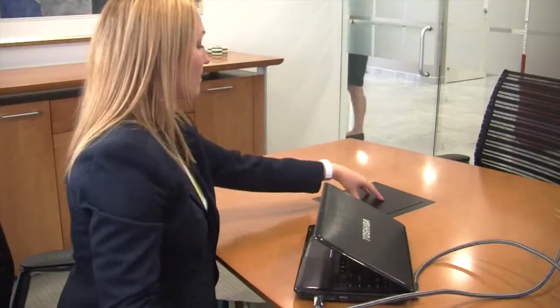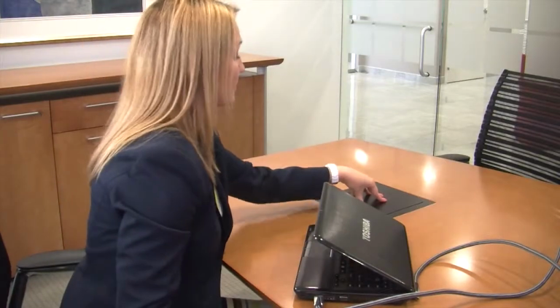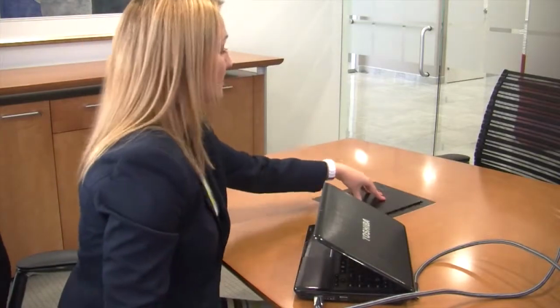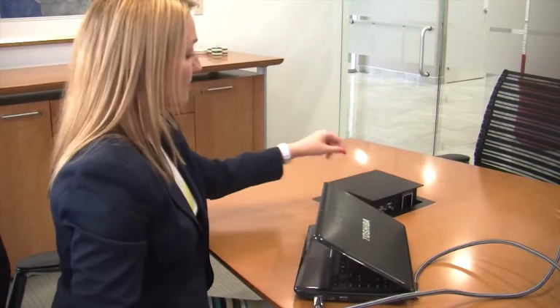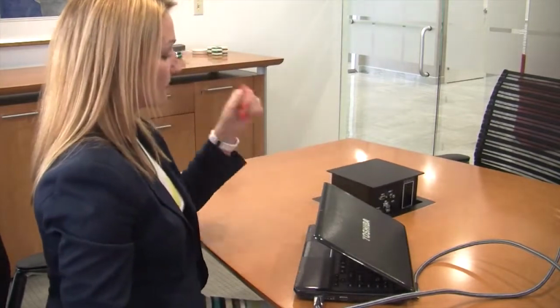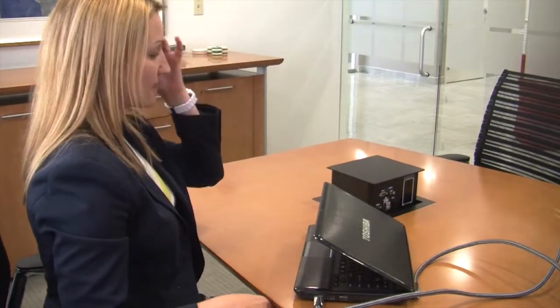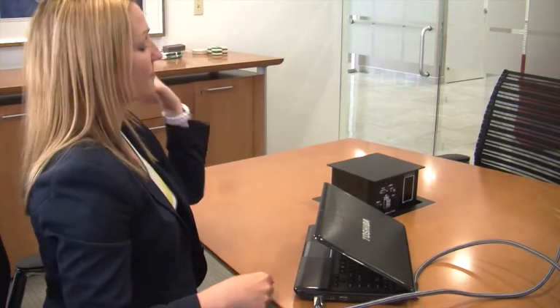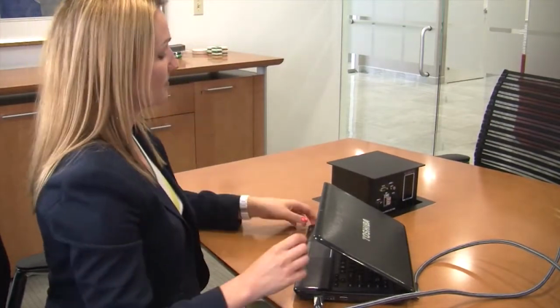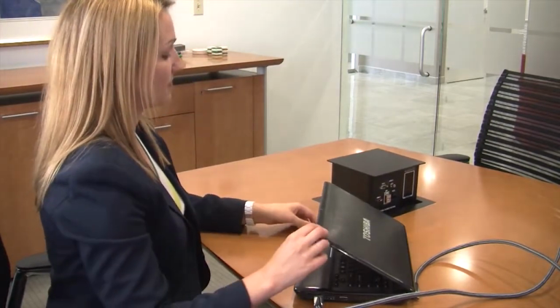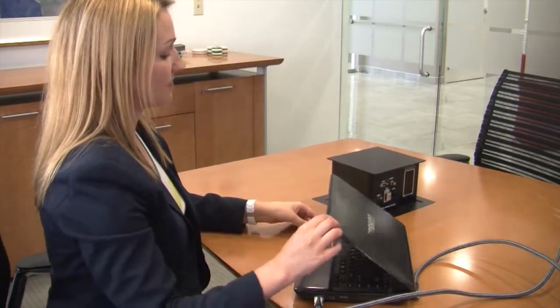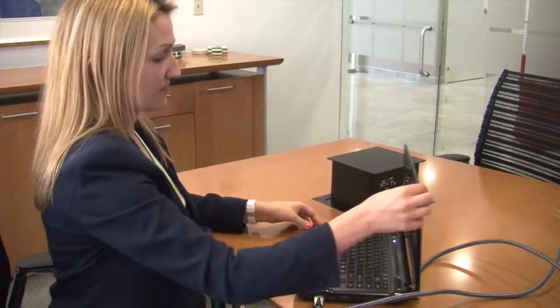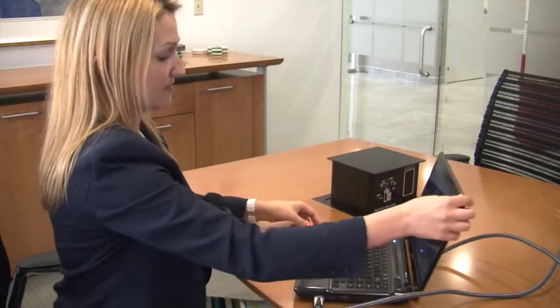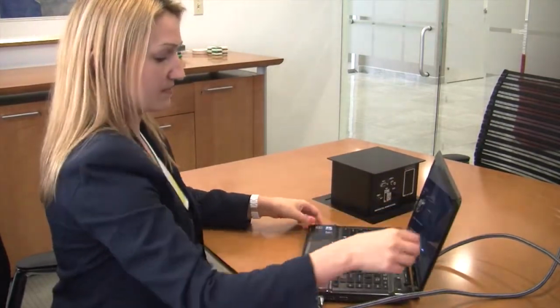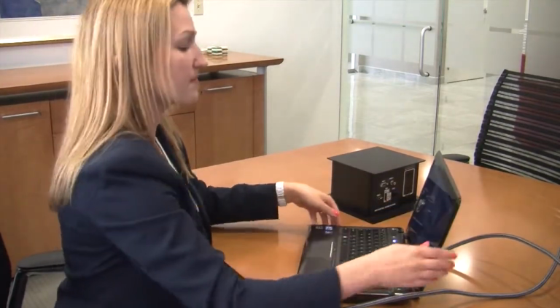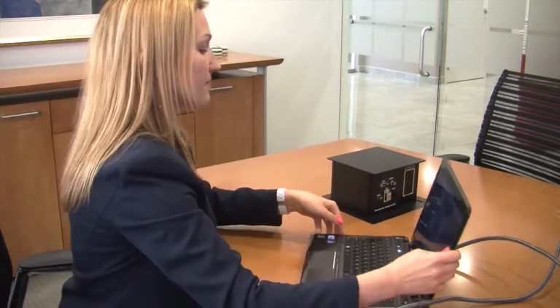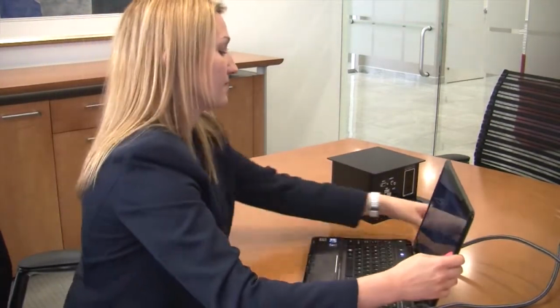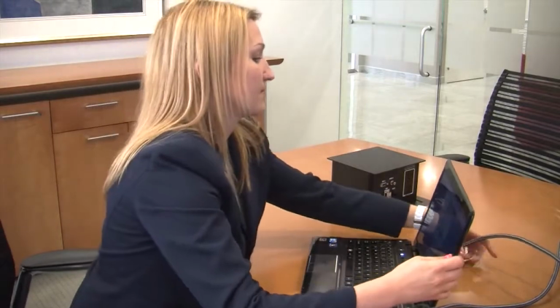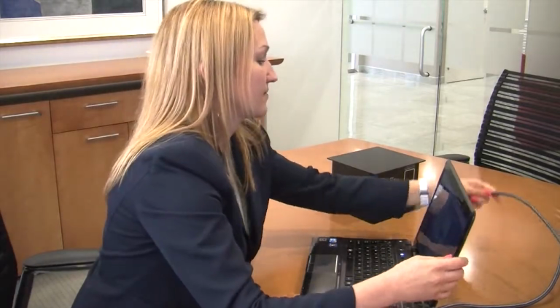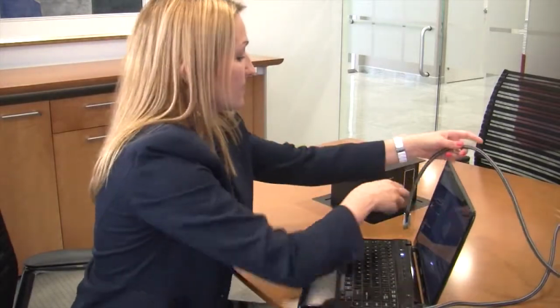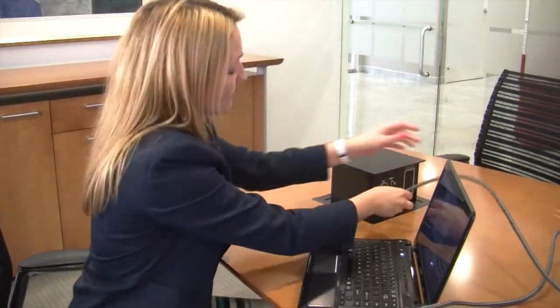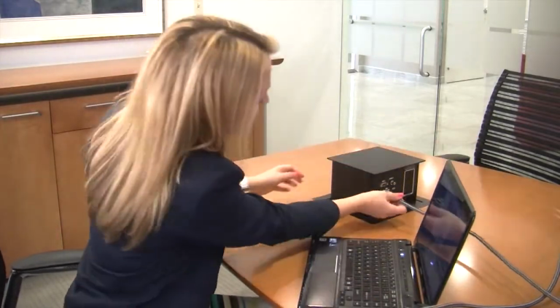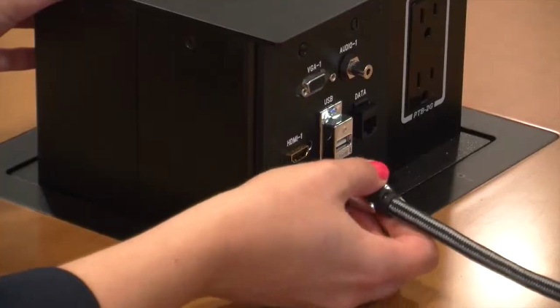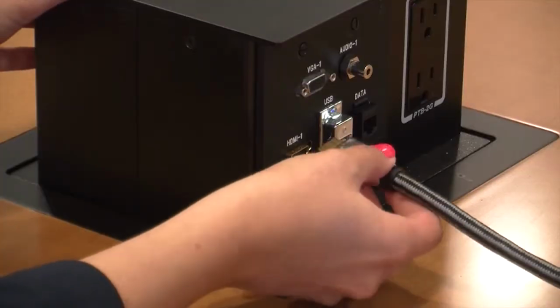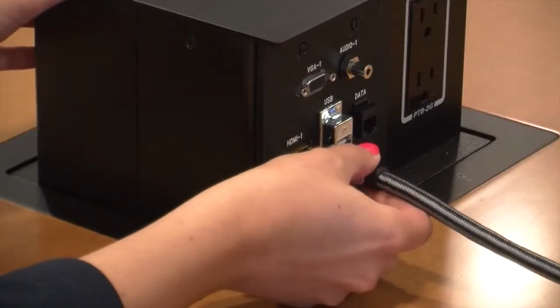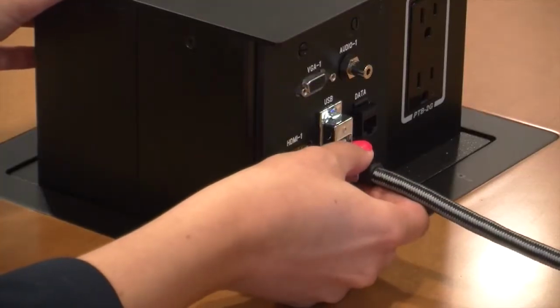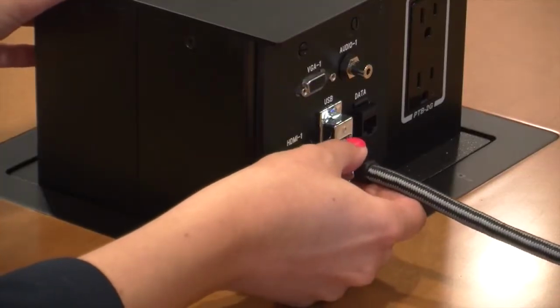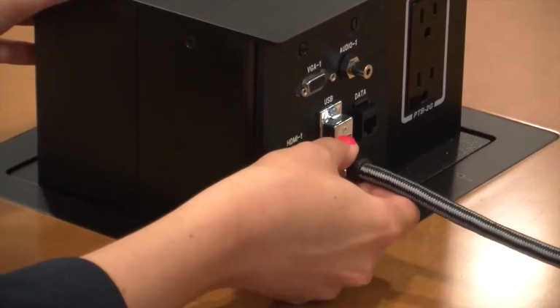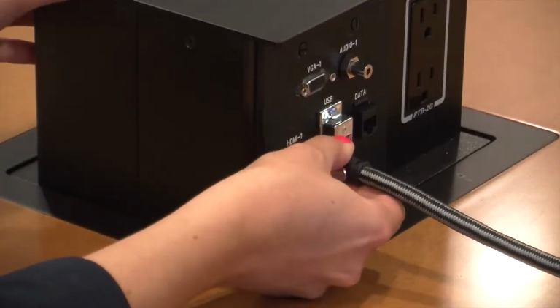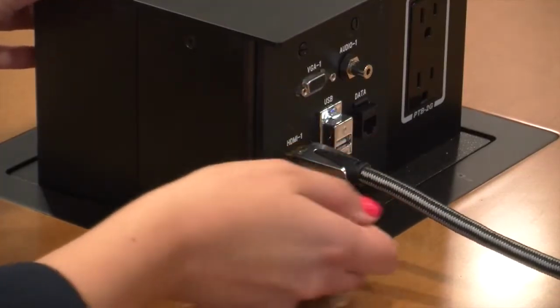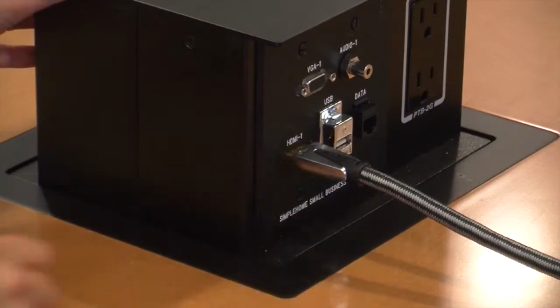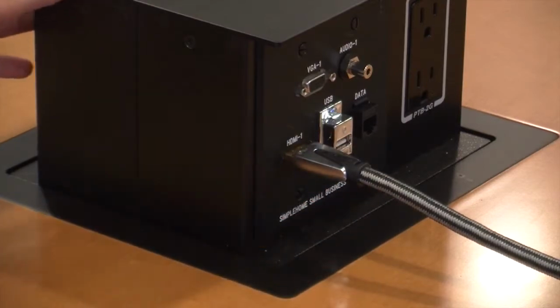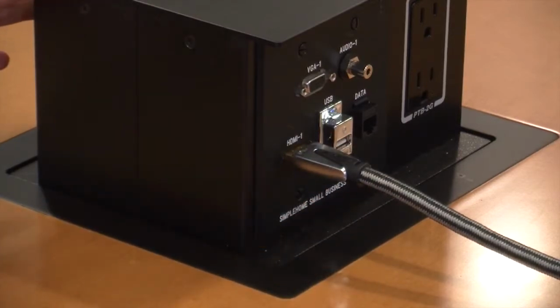We have this little pop-up unit on the conference room table, which makes it really easy for someone to come in and plug in a laptop using a couple of different connection types to quickly plug in and display the information on the screen.